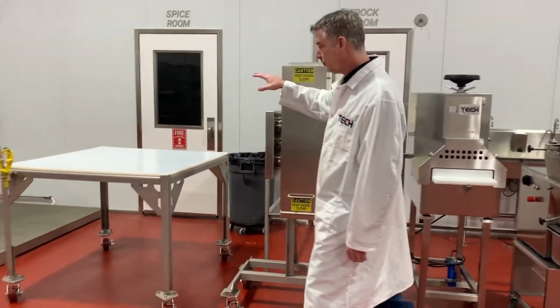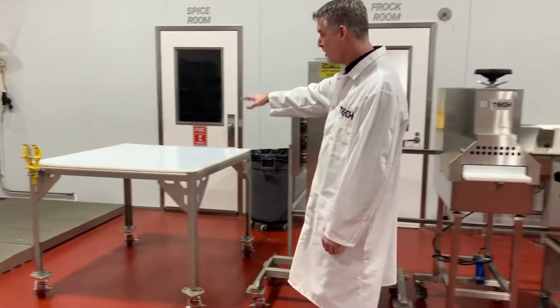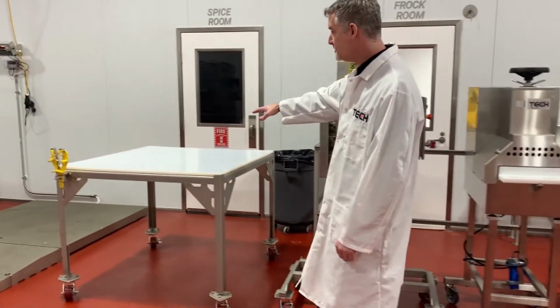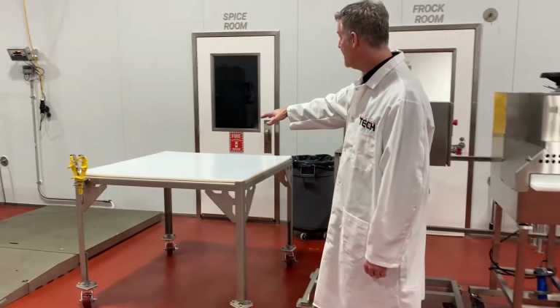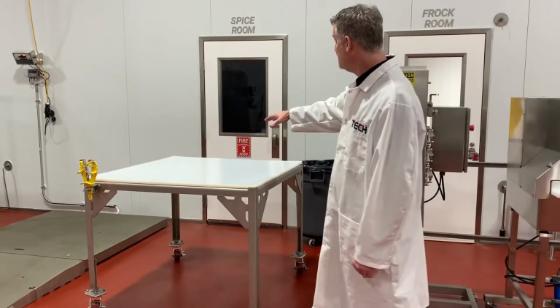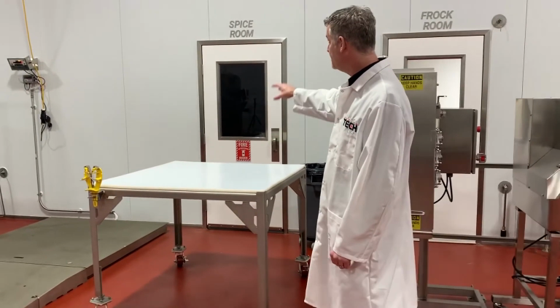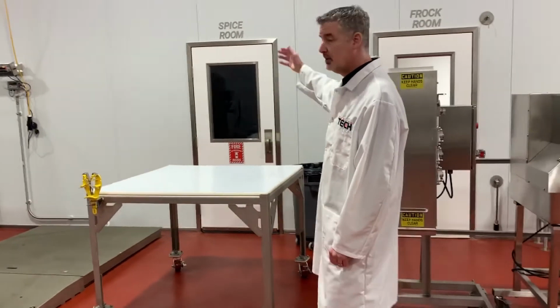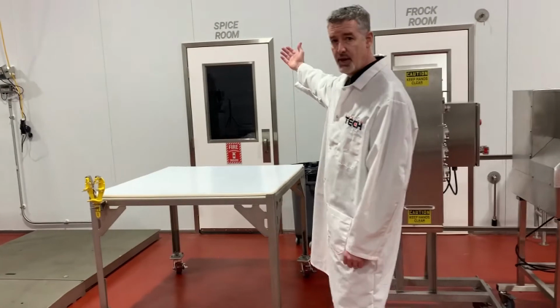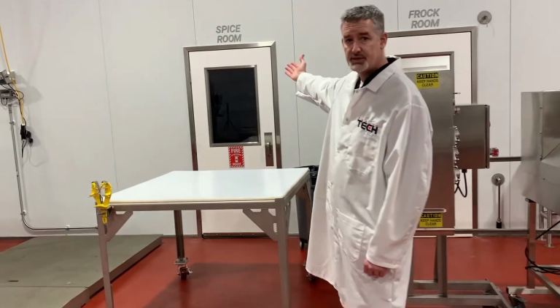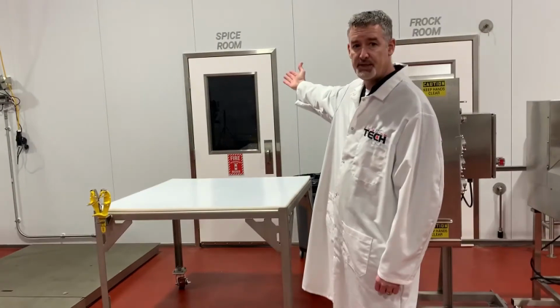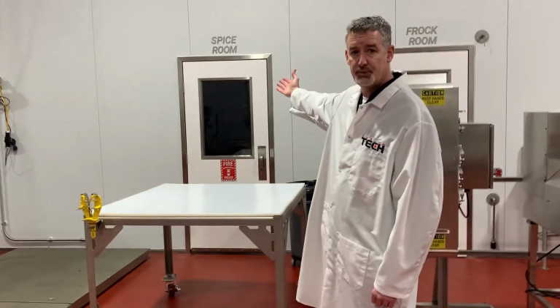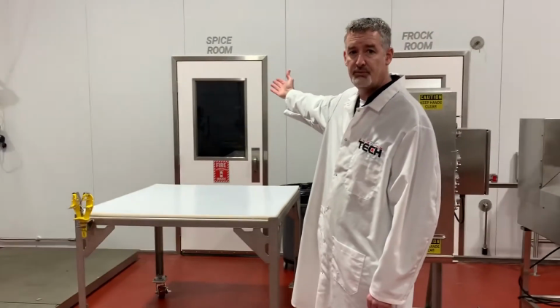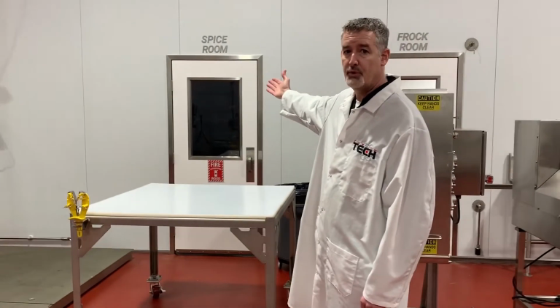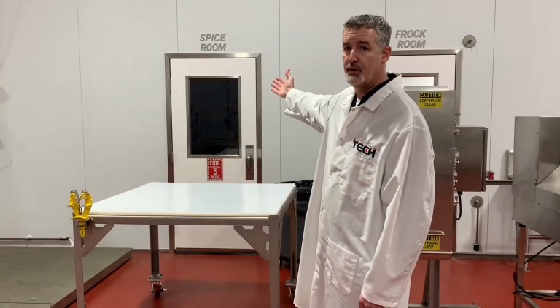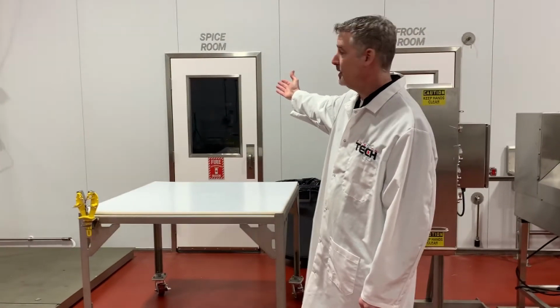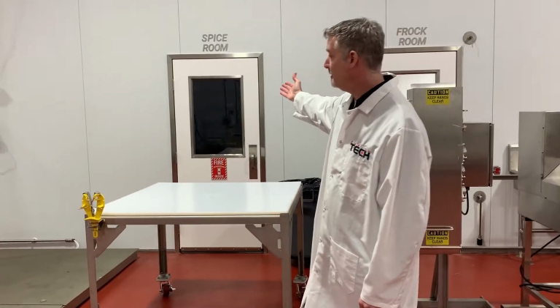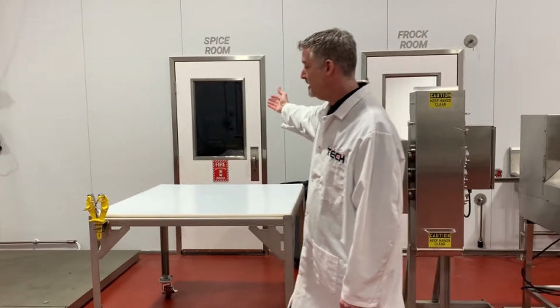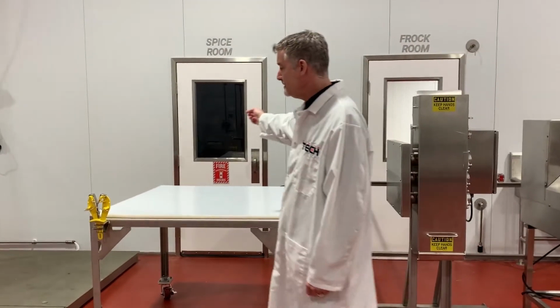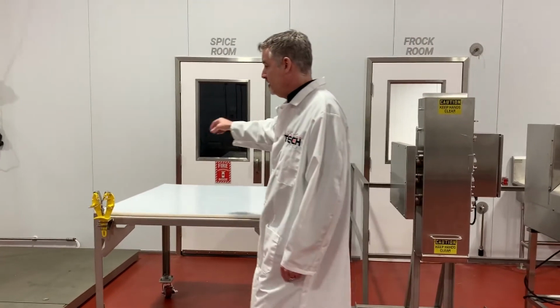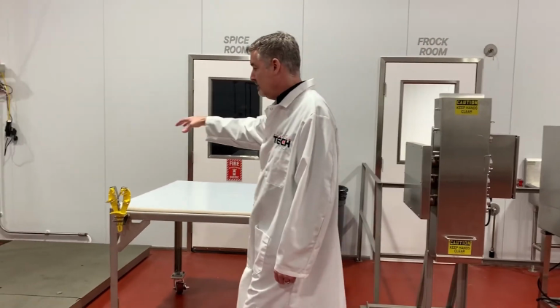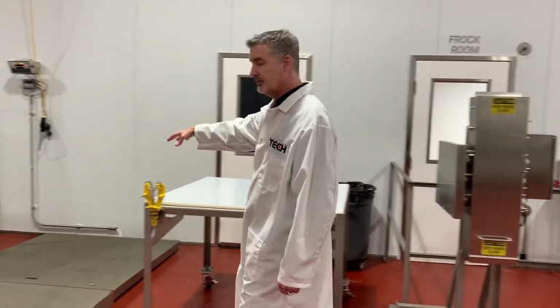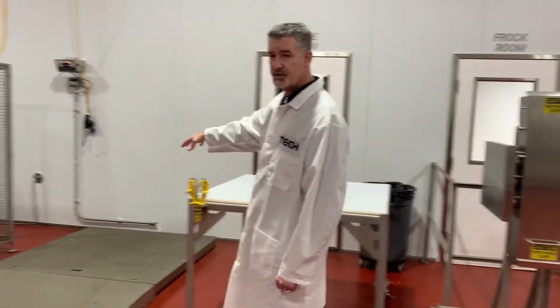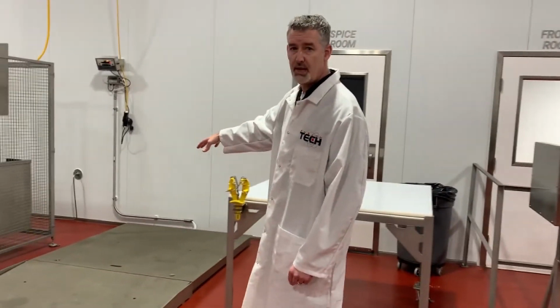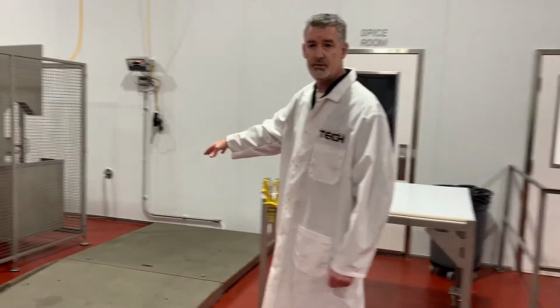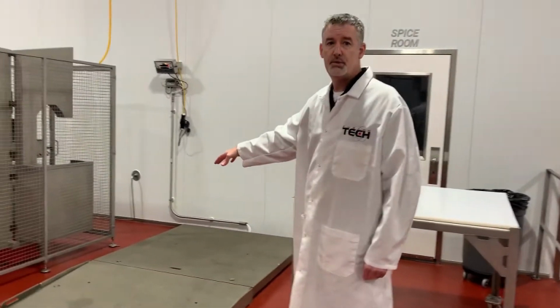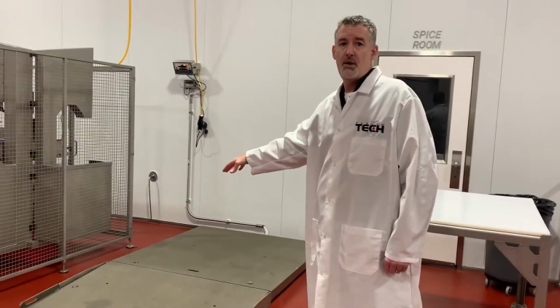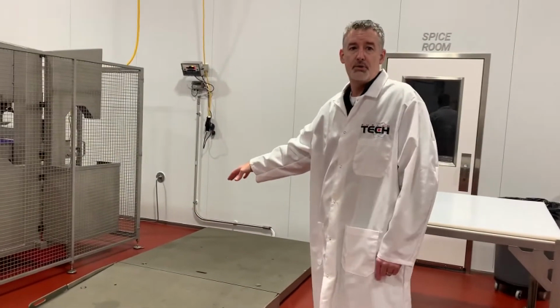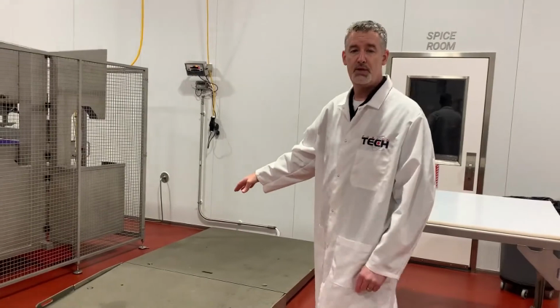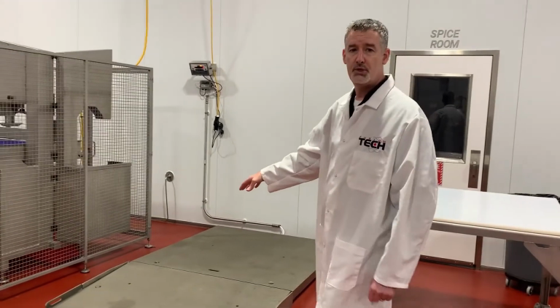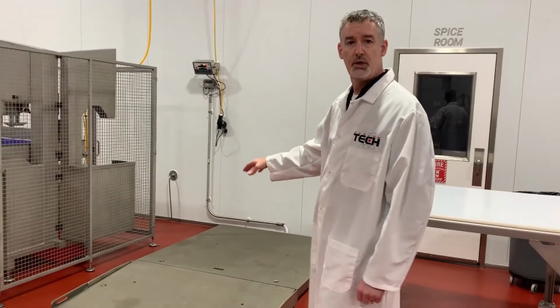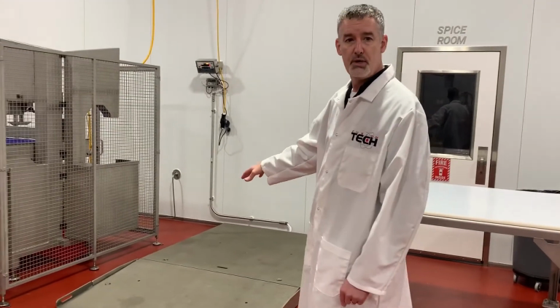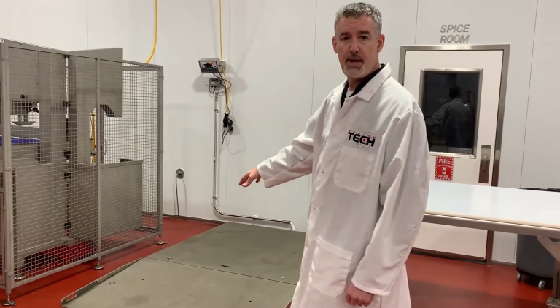Processing tables, we have a spice room for your ingredients, and a floor scale to be able to measure green weight.